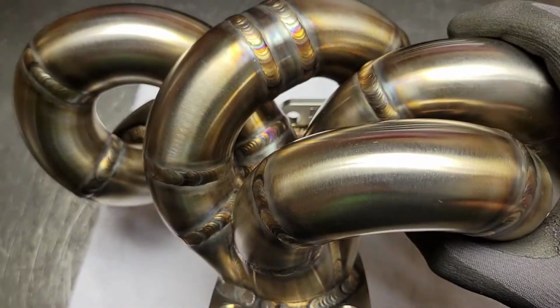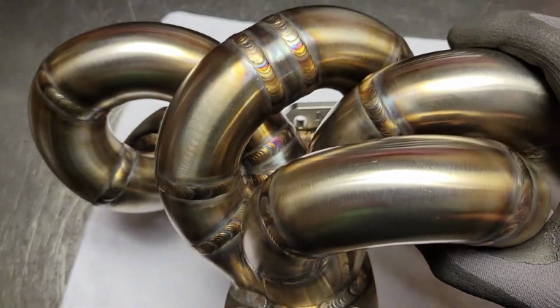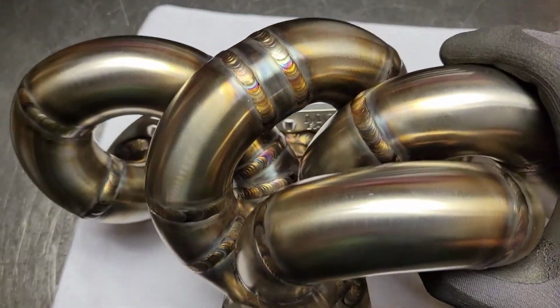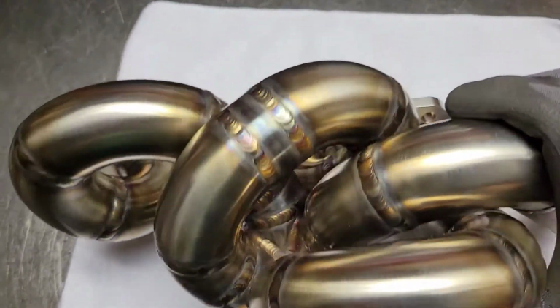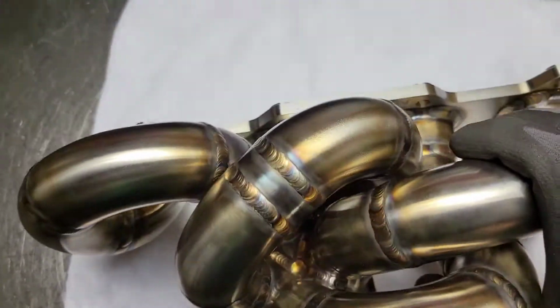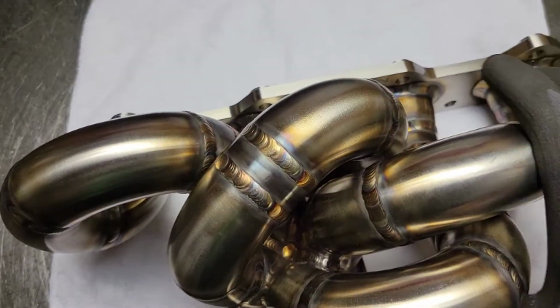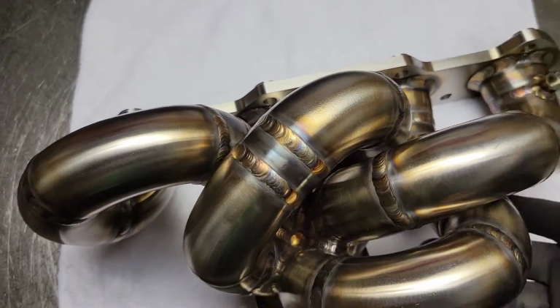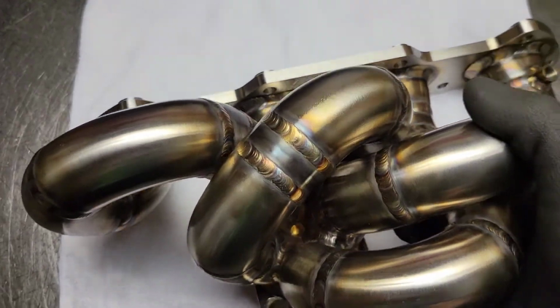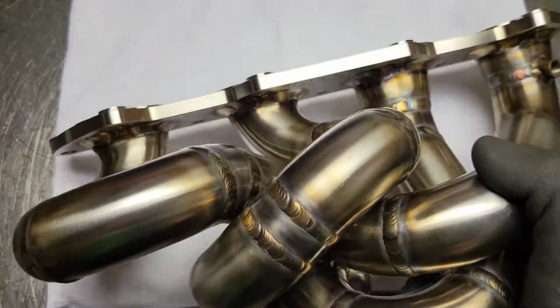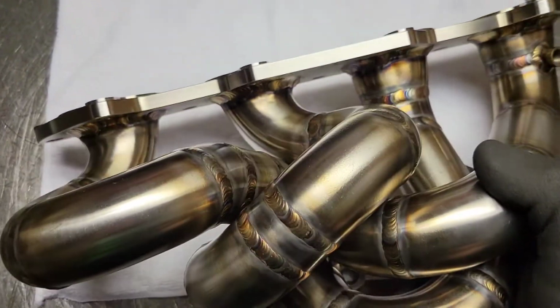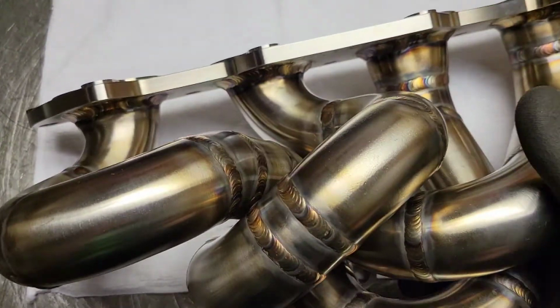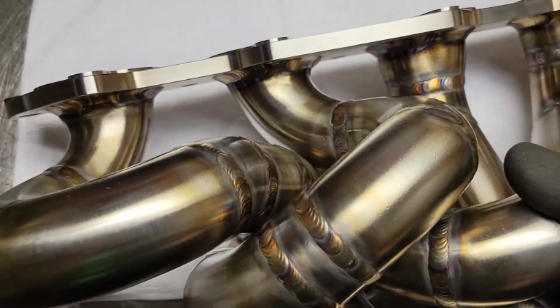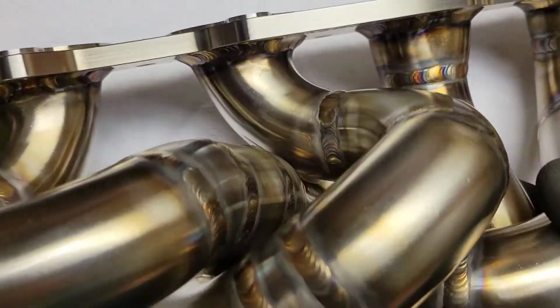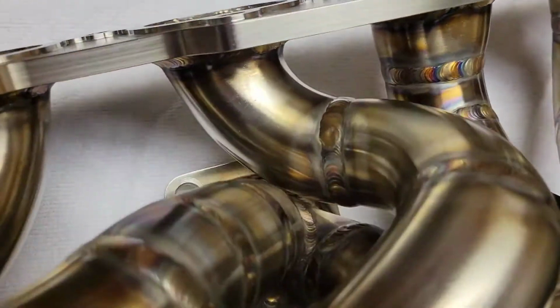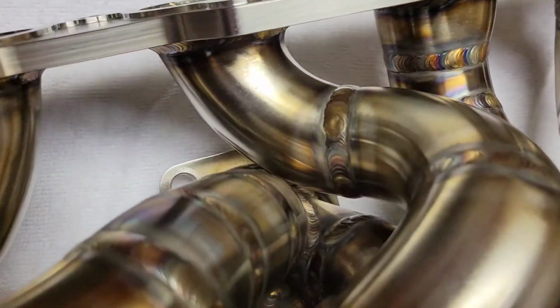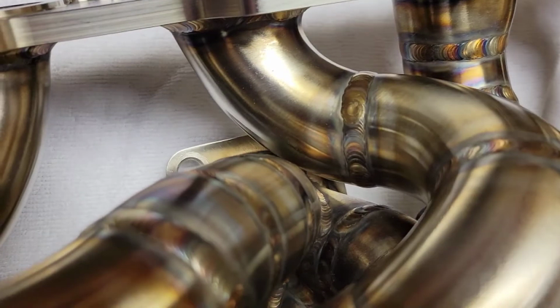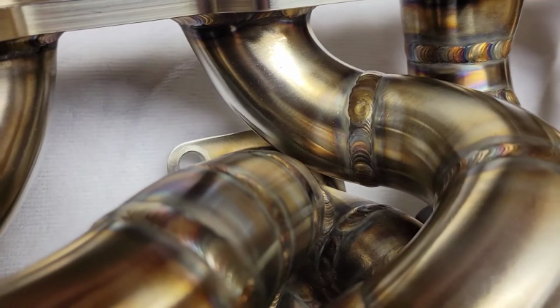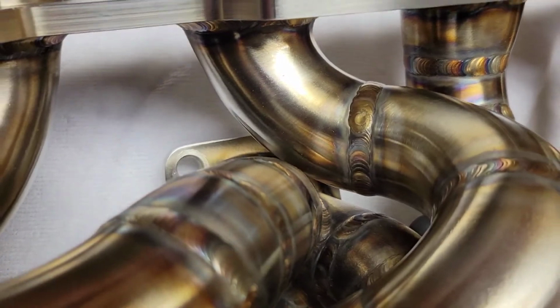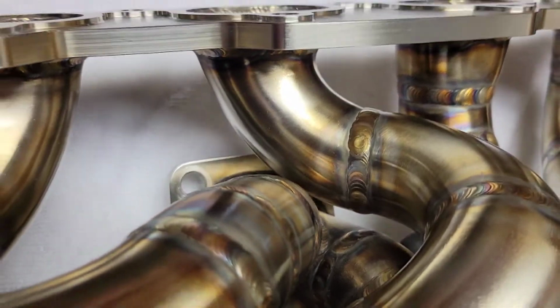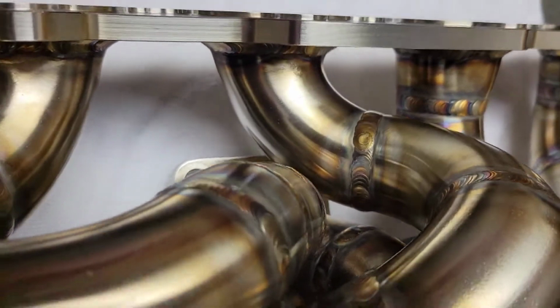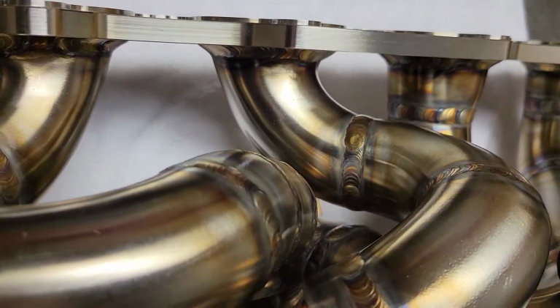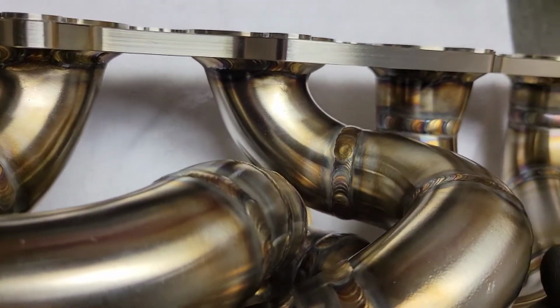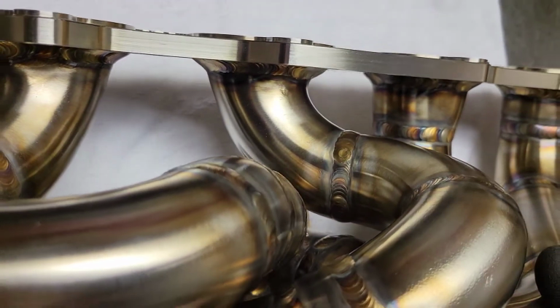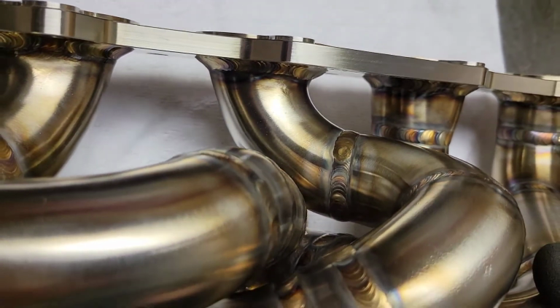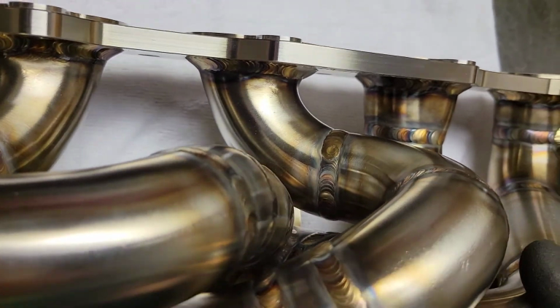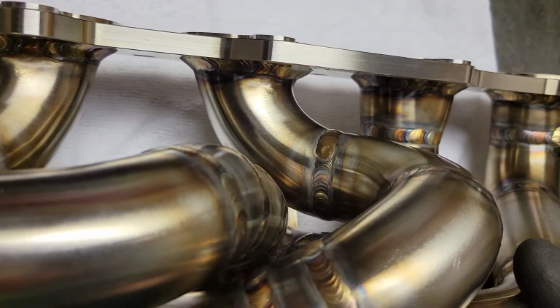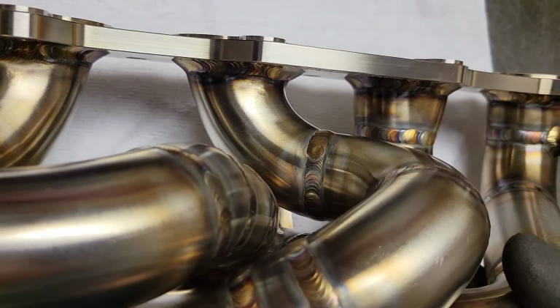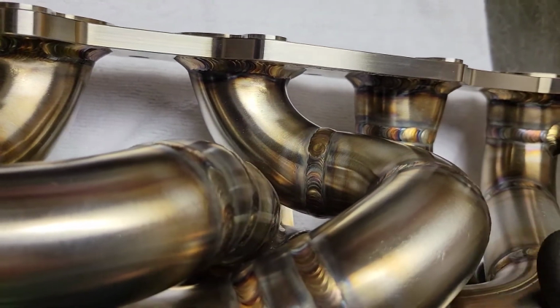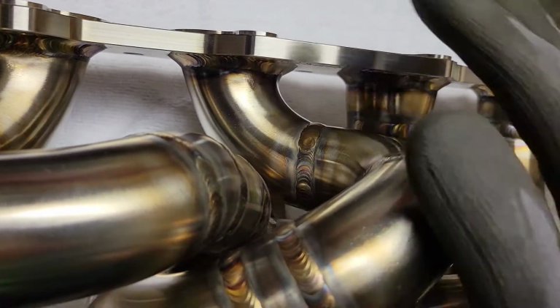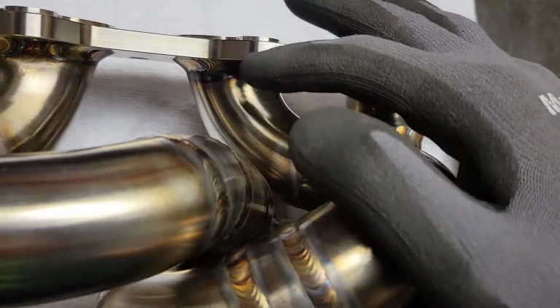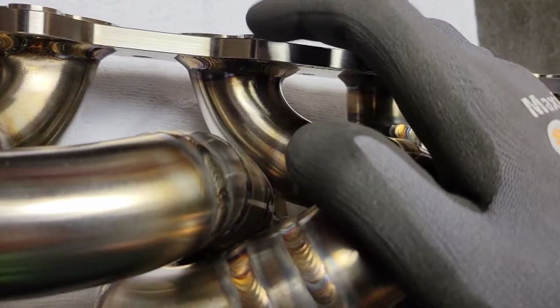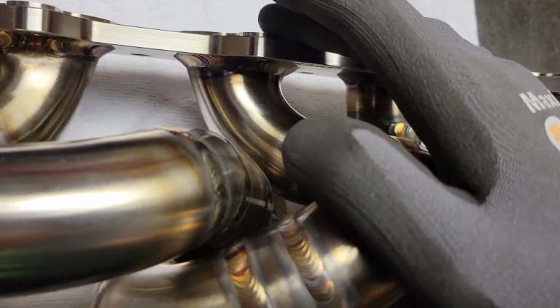You can see, even with the angled back collector, there's just enough room for a nice full bend. That's really important, especially right off the port.